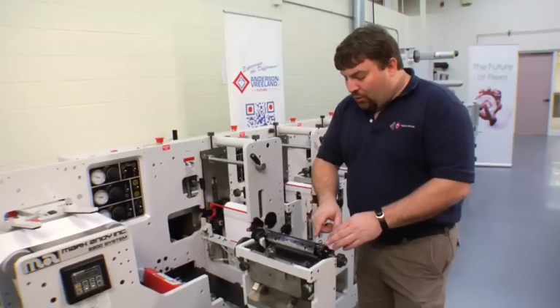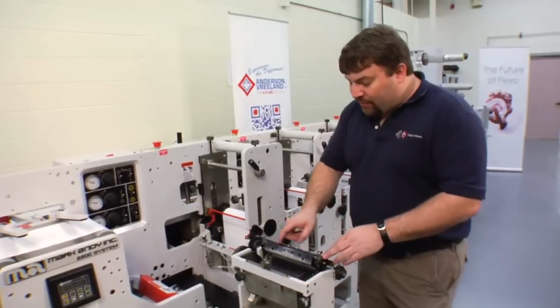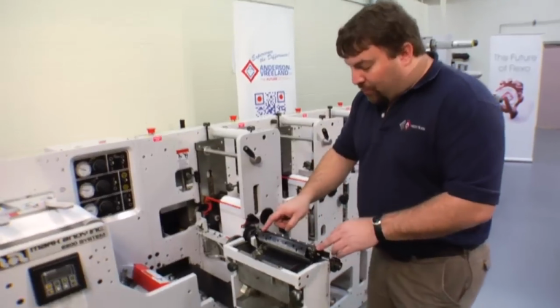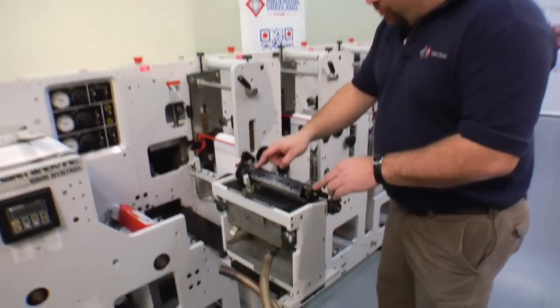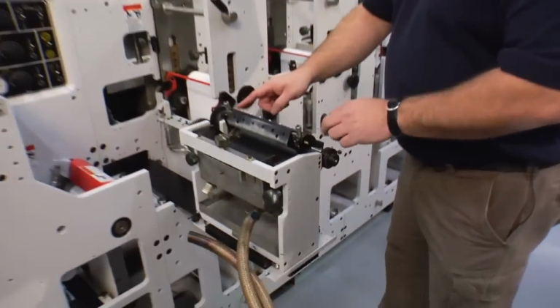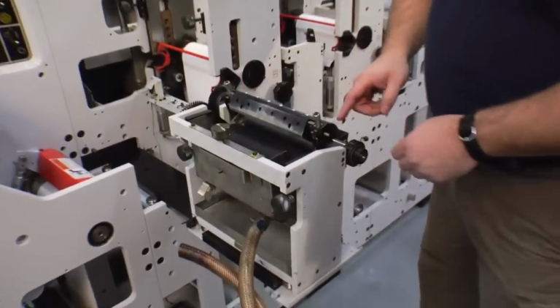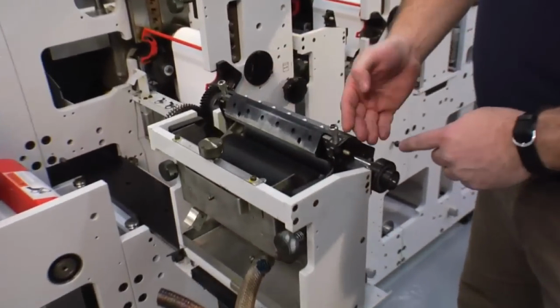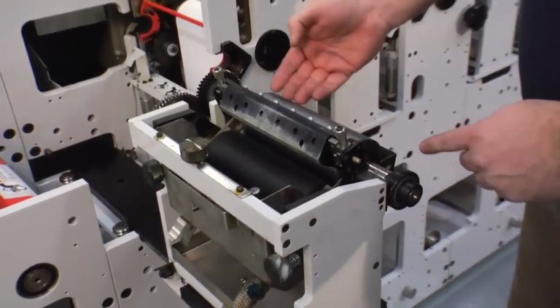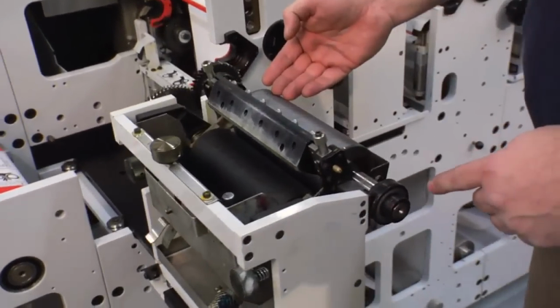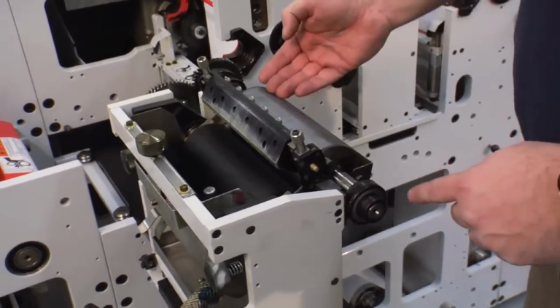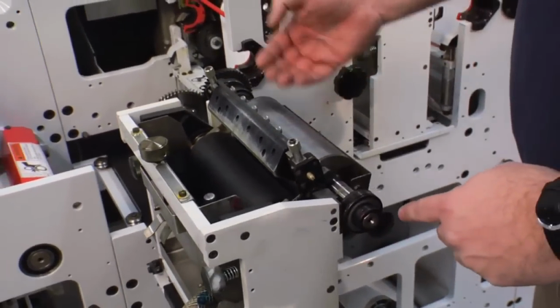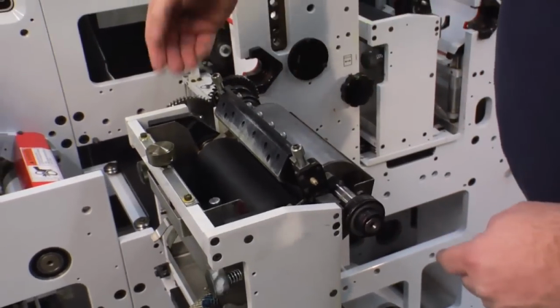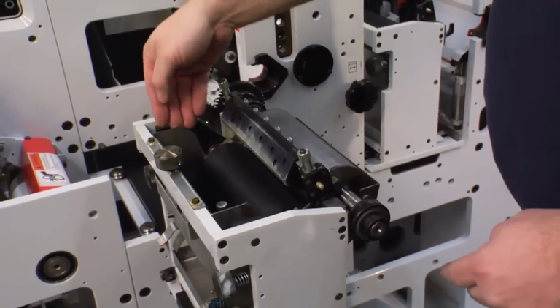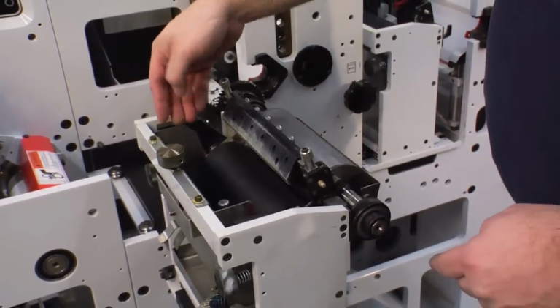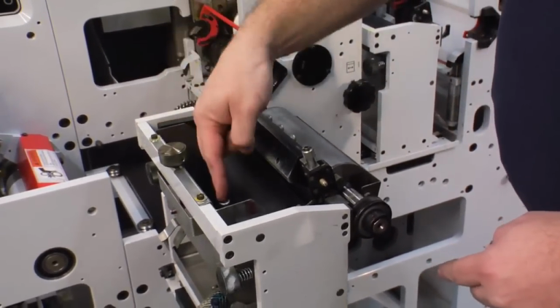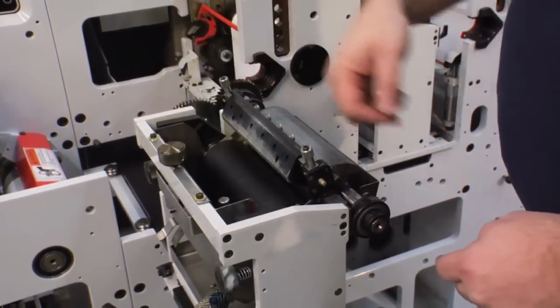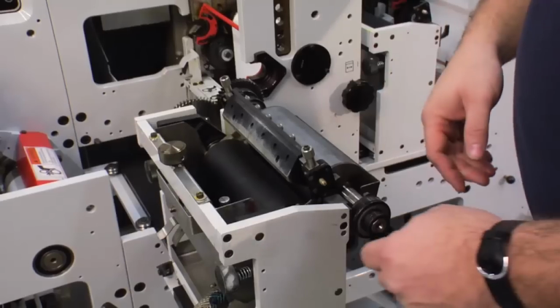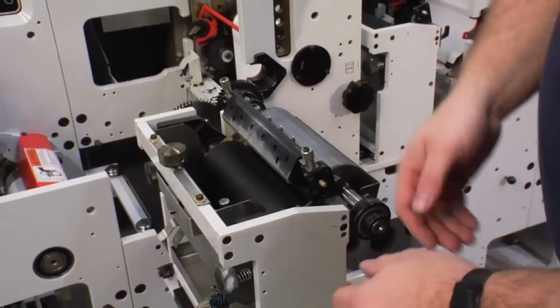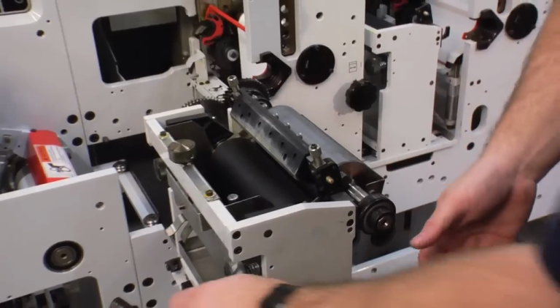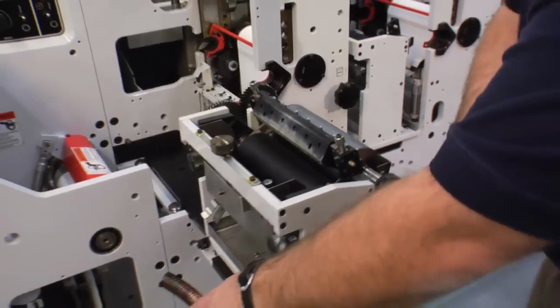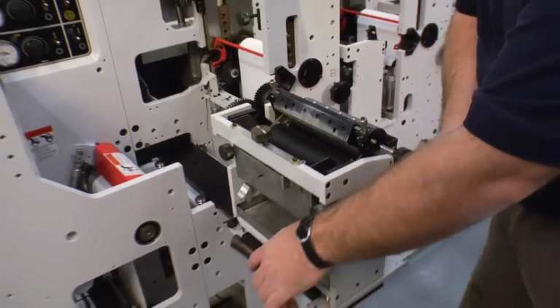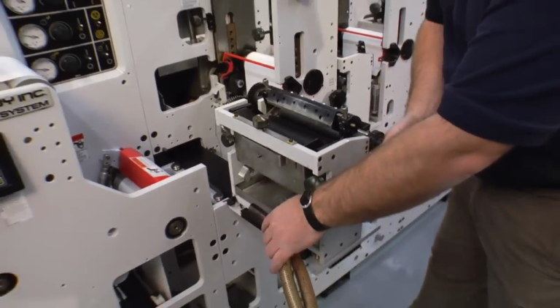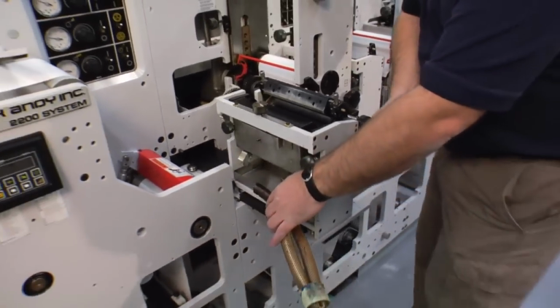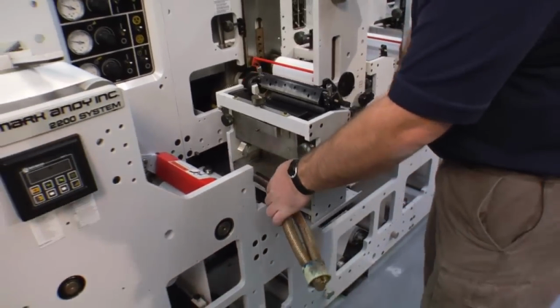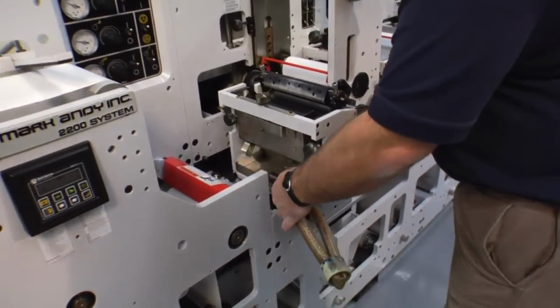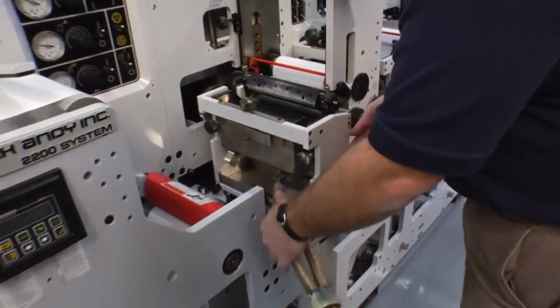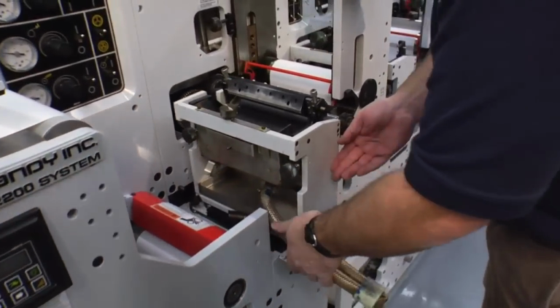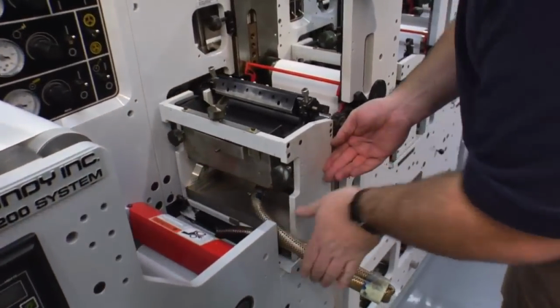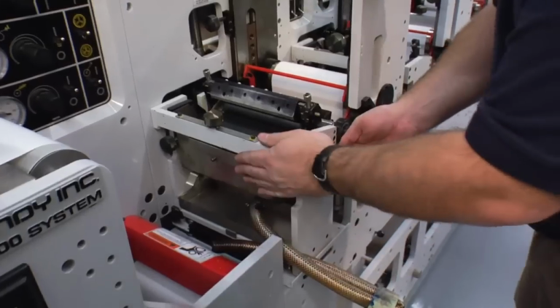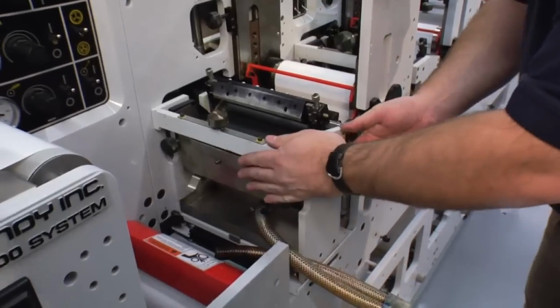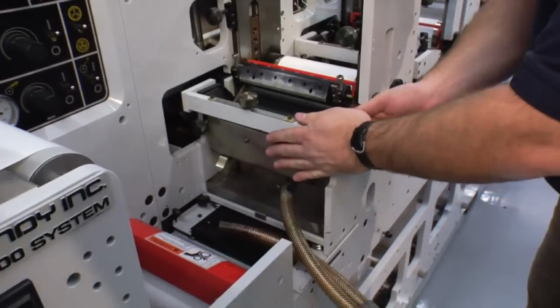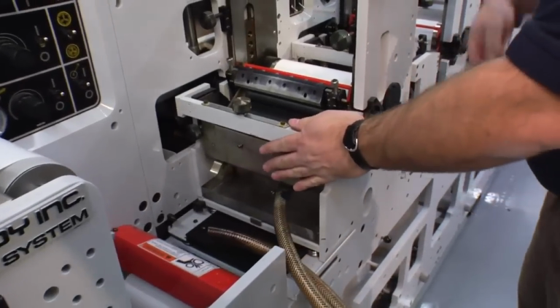We now have our doctor blade holder in place. We have our anilox roll in the press. We have our ink pan with stopper in the press. It's time to slide the unit into position and lock it into the press.